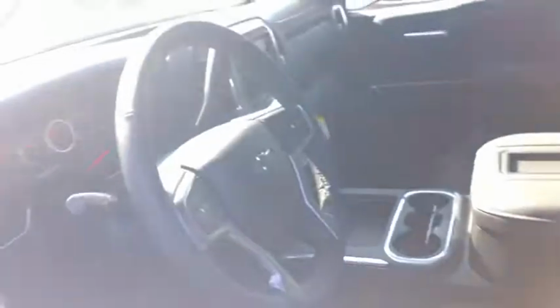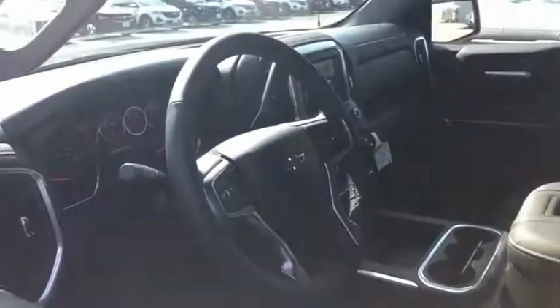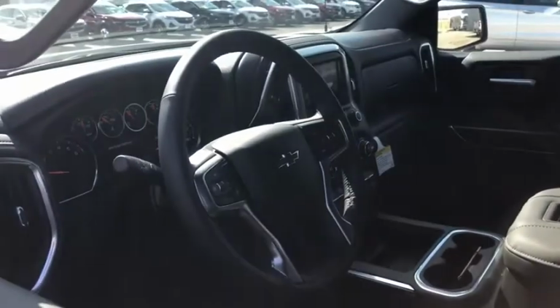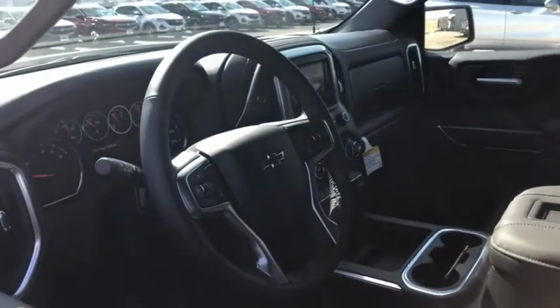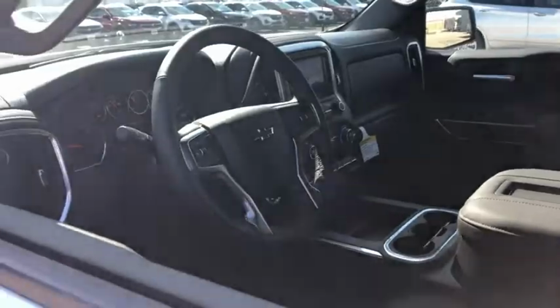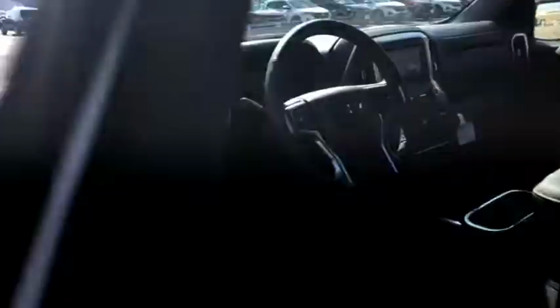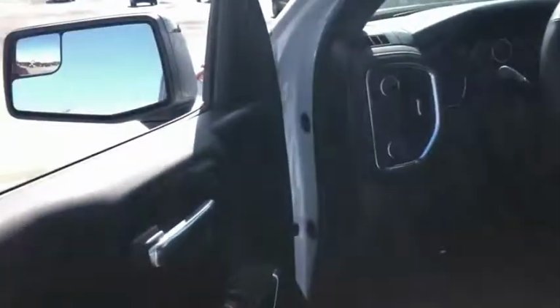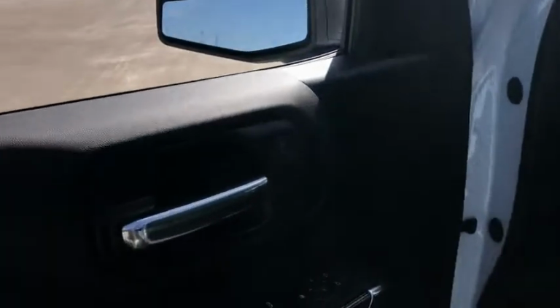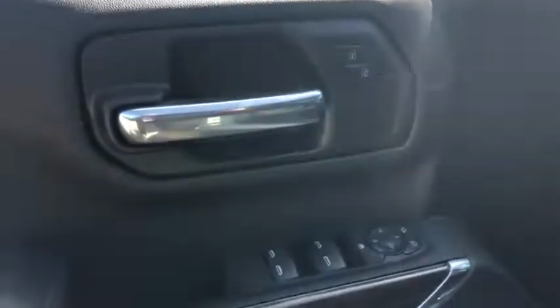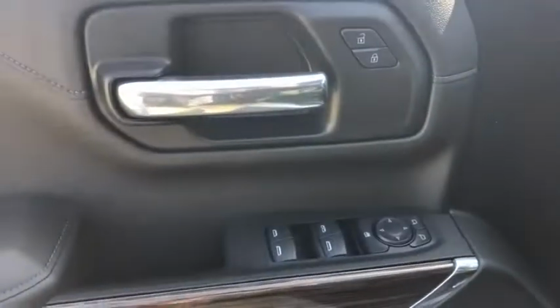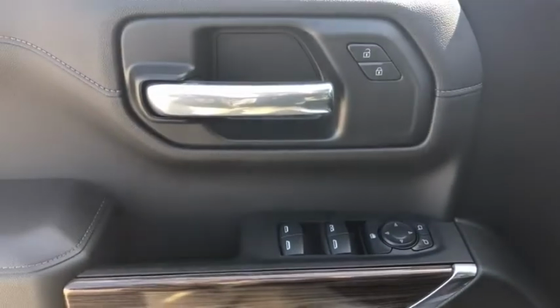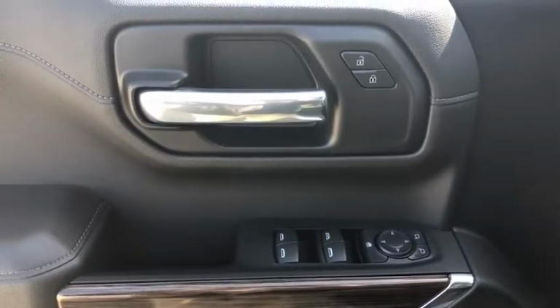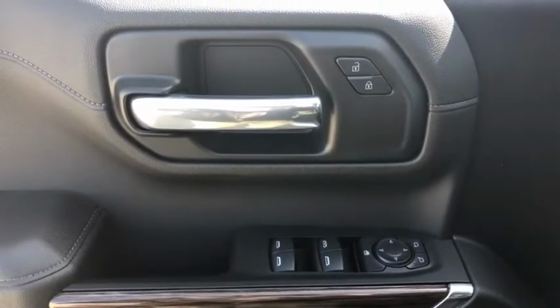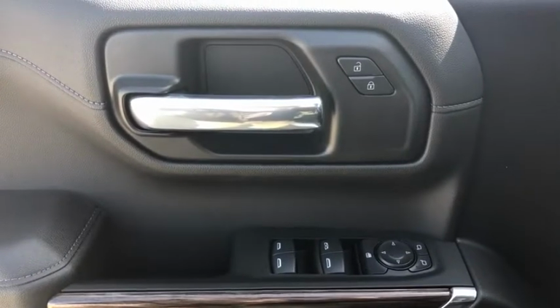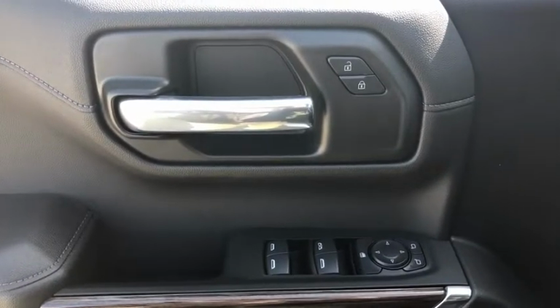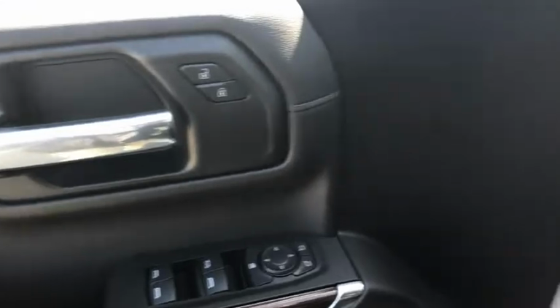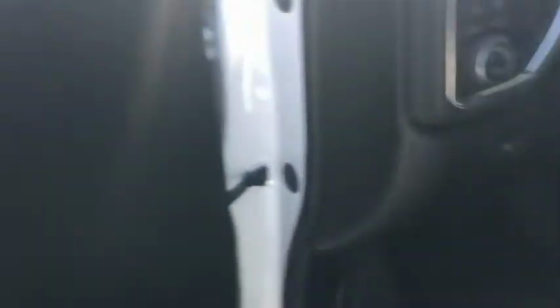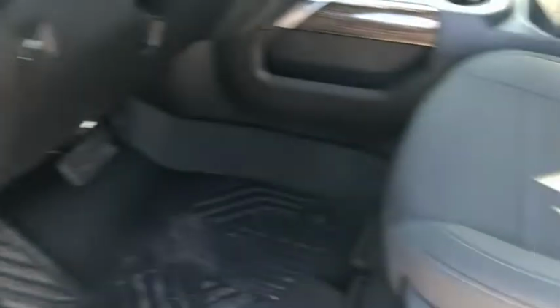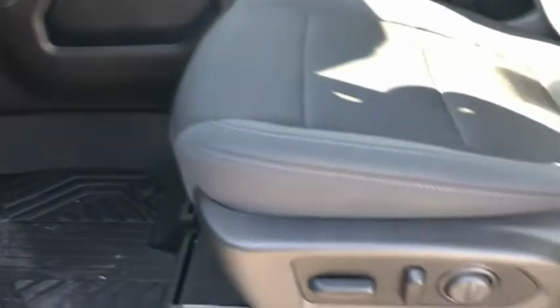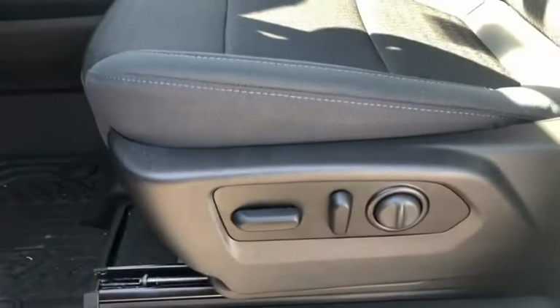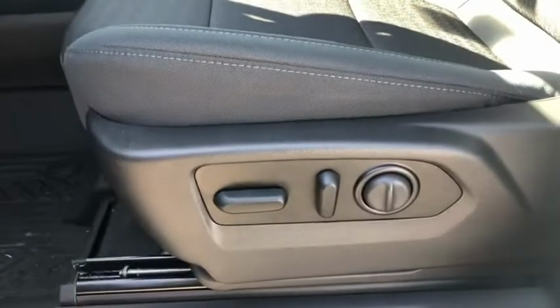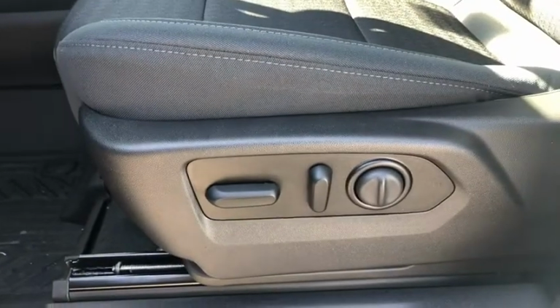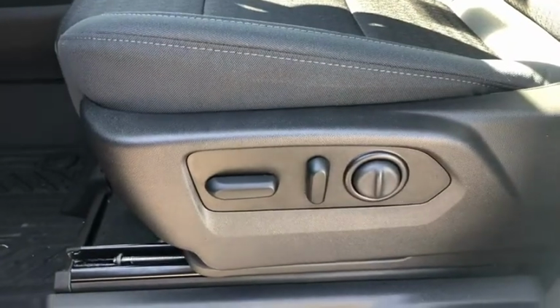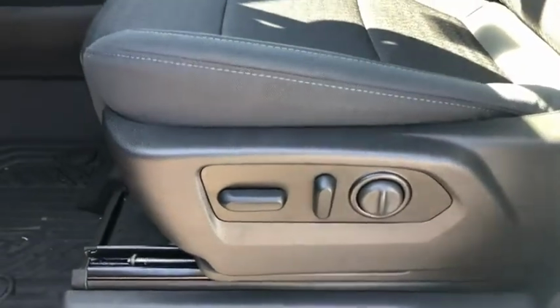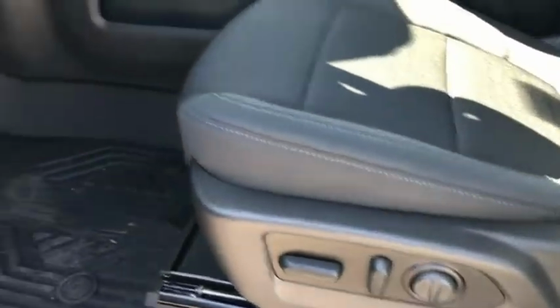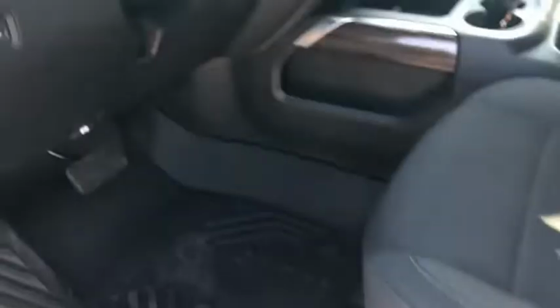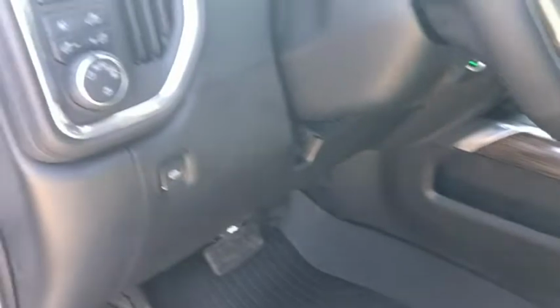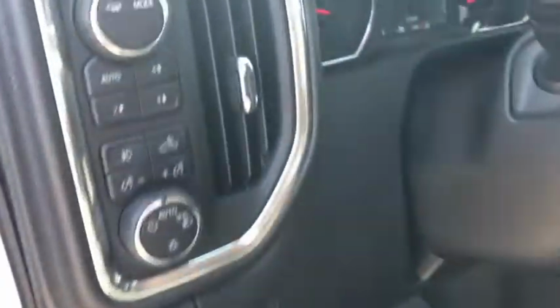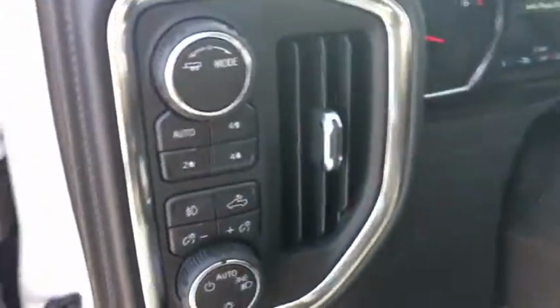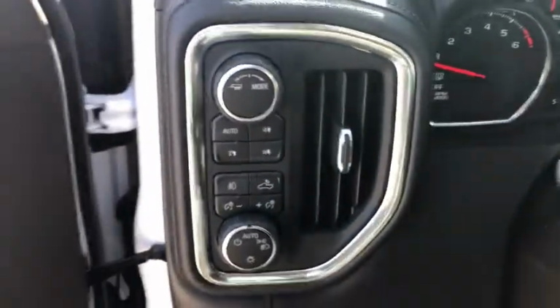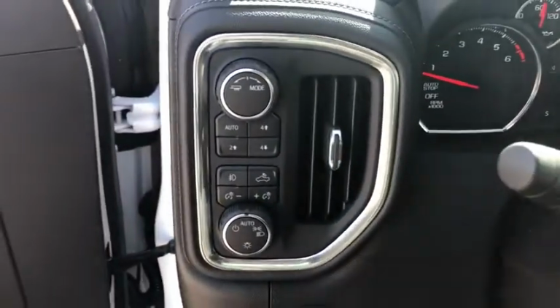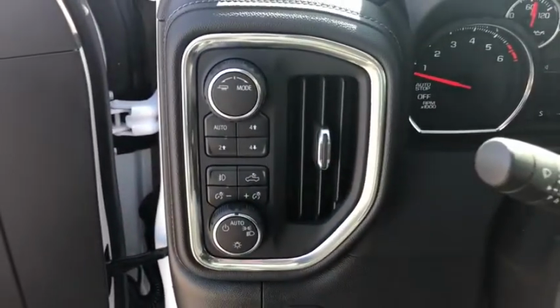Here are some of this vehicle's great options: traction control, remote engine start, steering wheel audio controls, dual airbags, leather-wrapped steering wheel, alloy wheels, power steering, four-wheel disc brakes, floor mats, and center armrests.